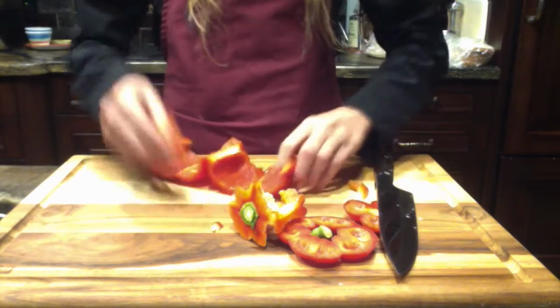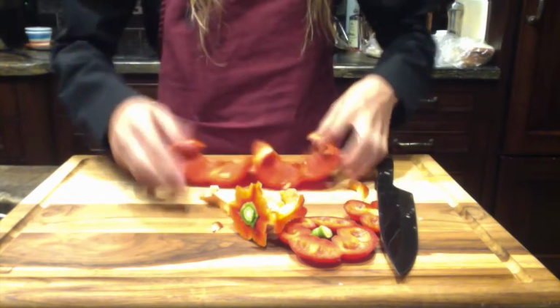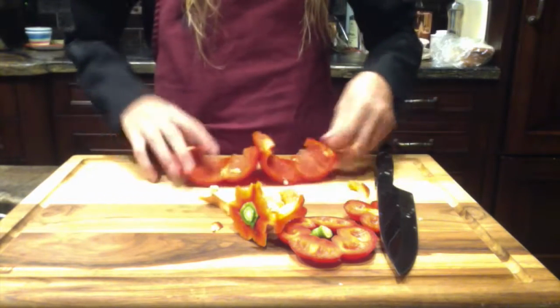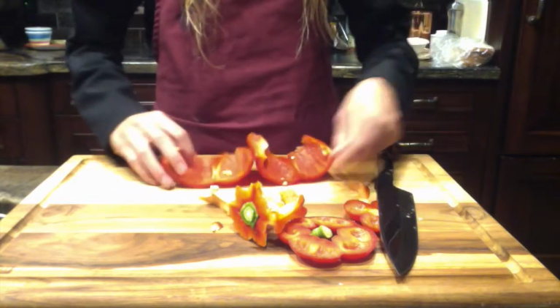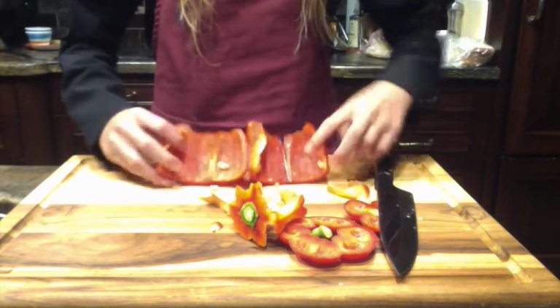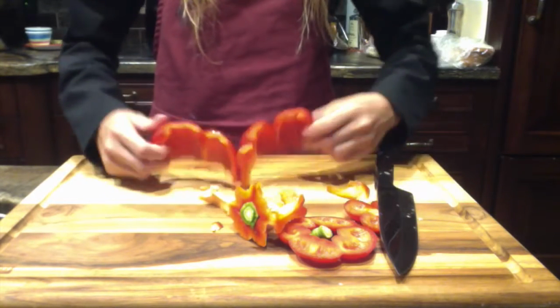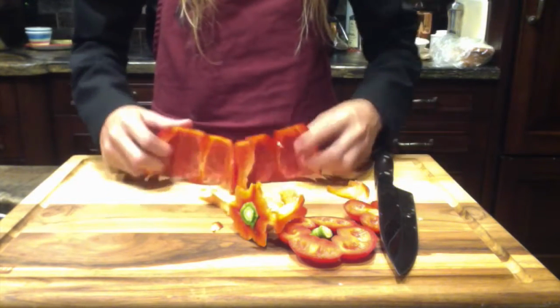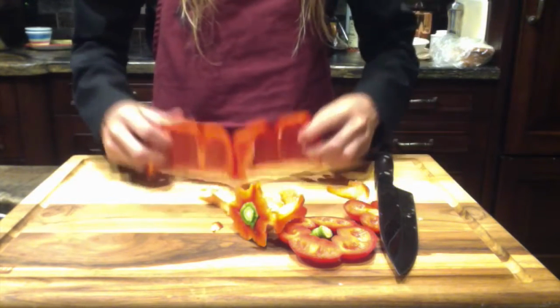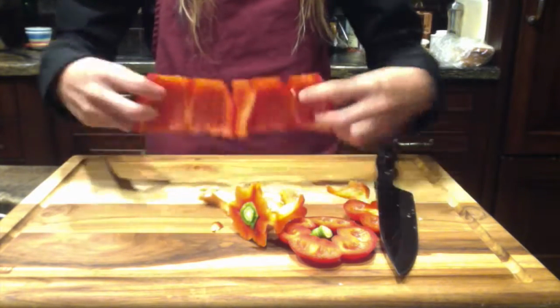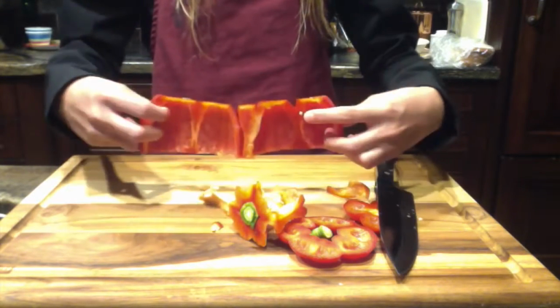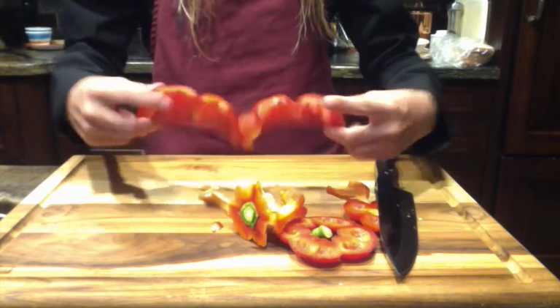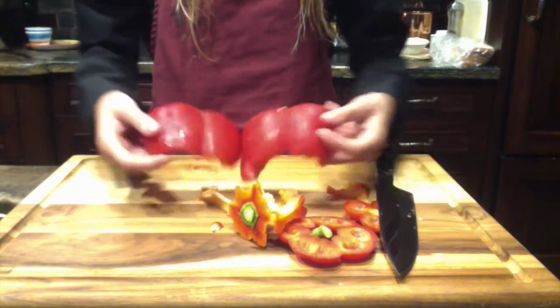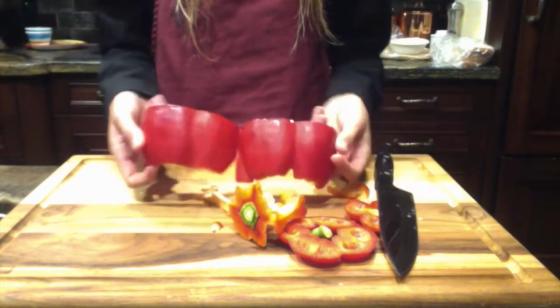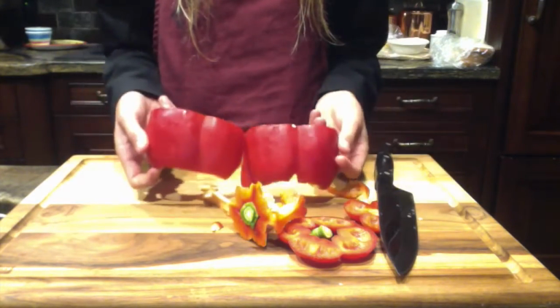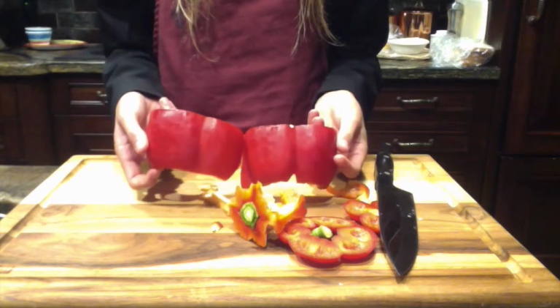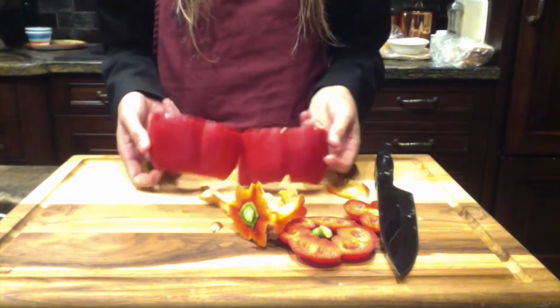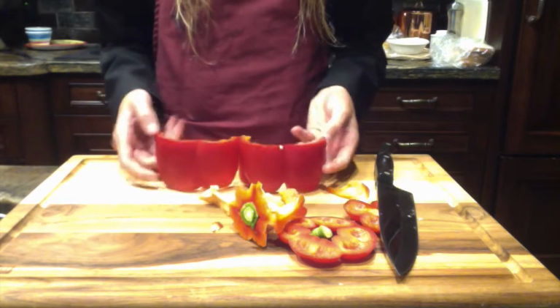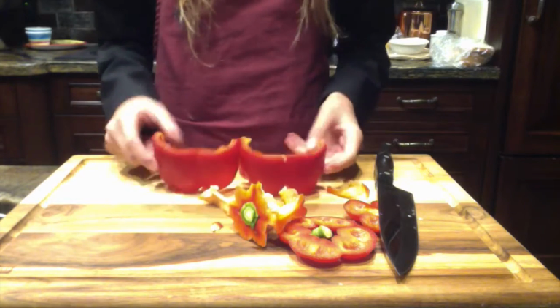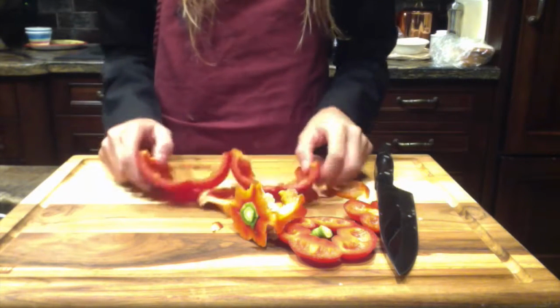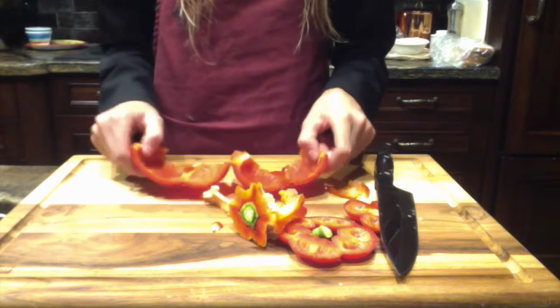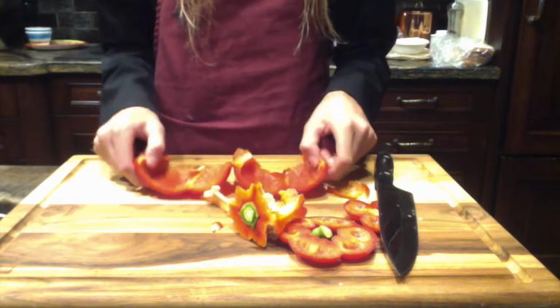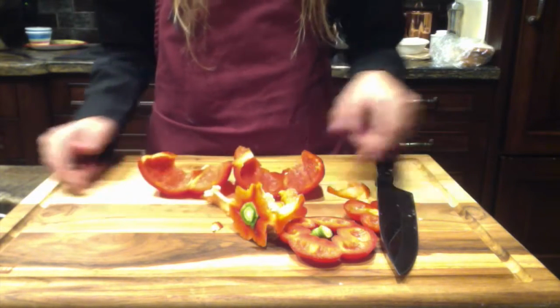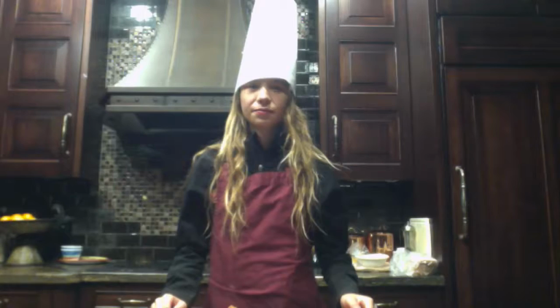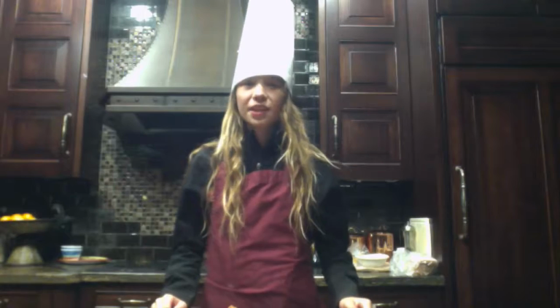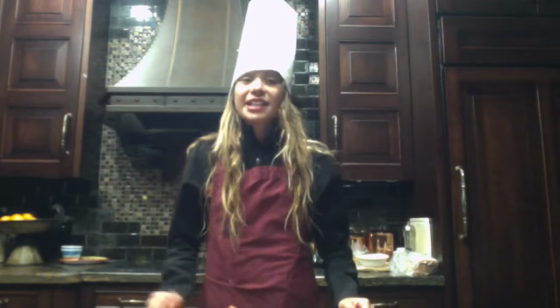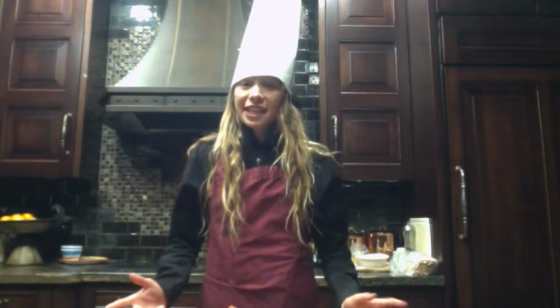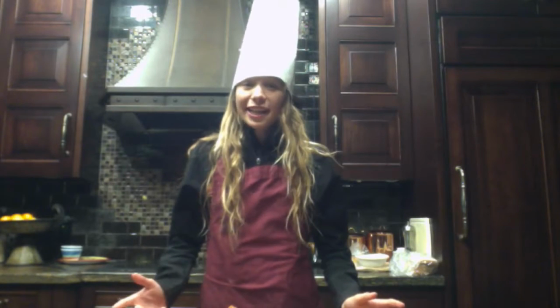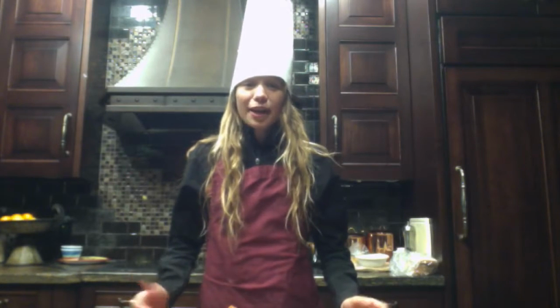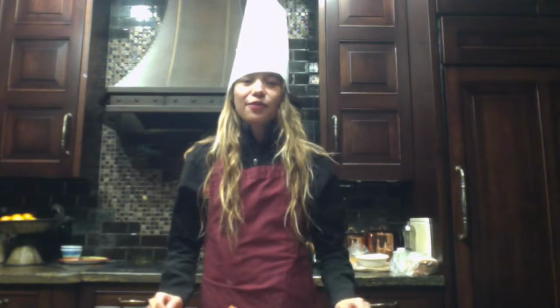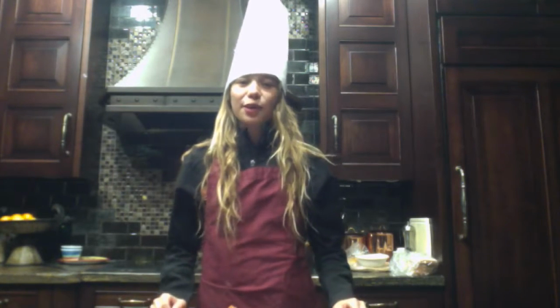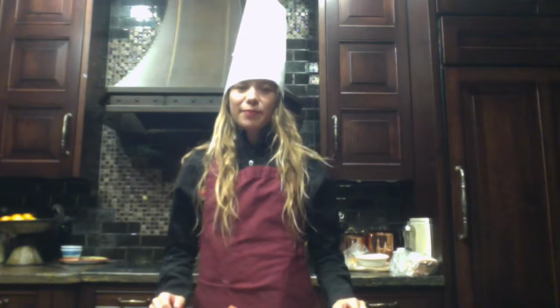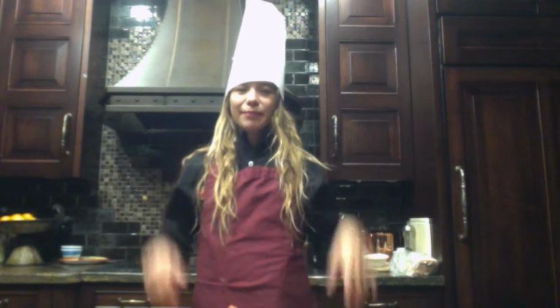Then you end up with just the outside of your pepper and you can slice and dice away. See you next Monday for your Yormia Minute.